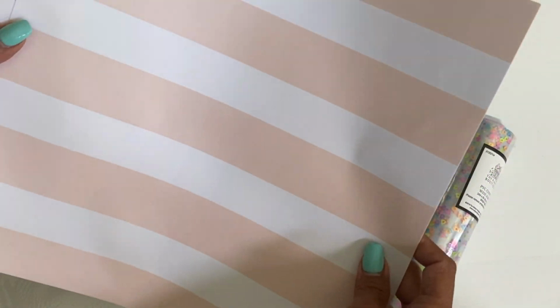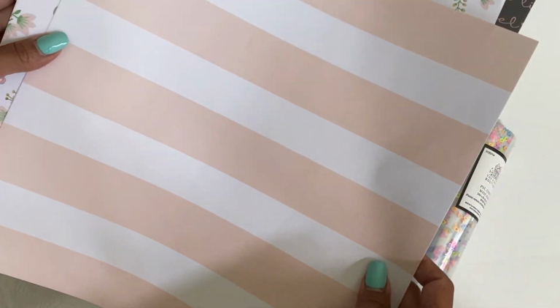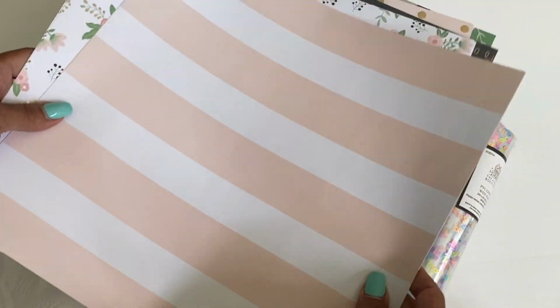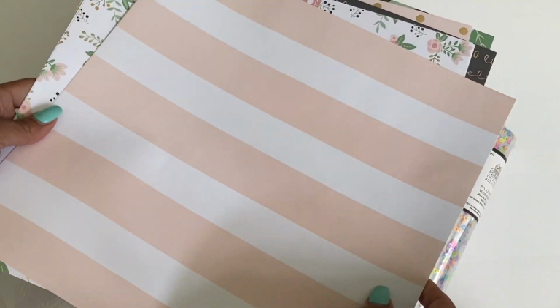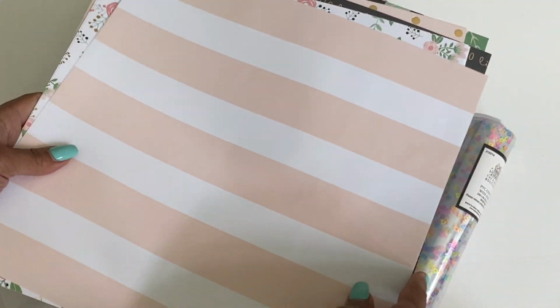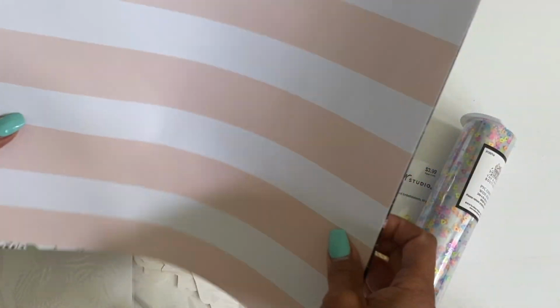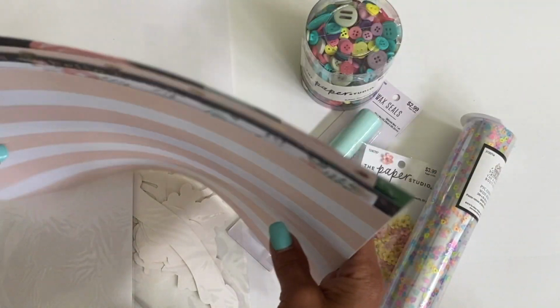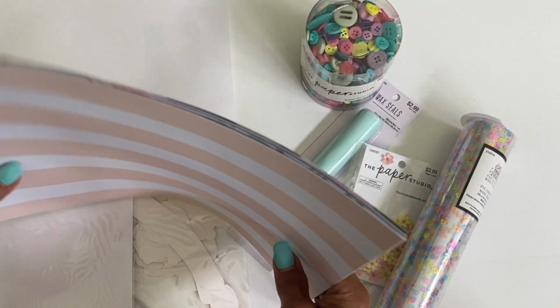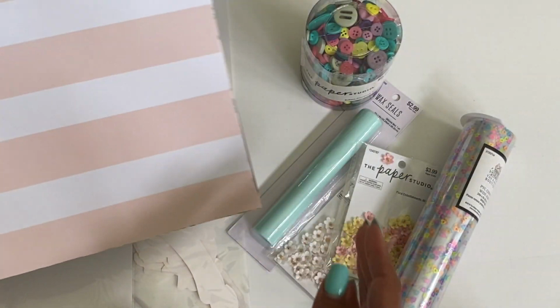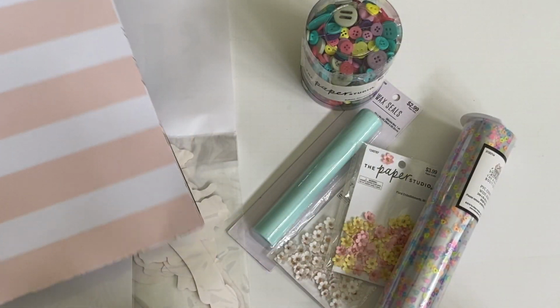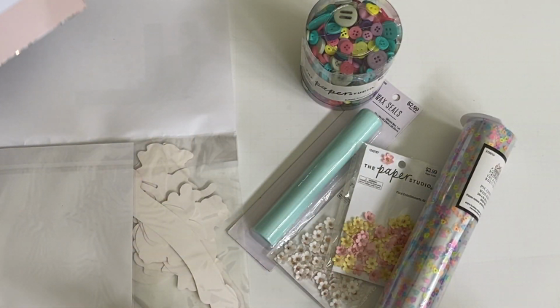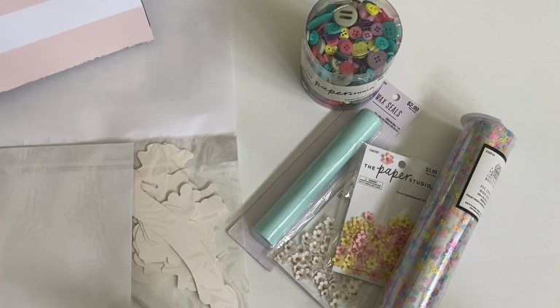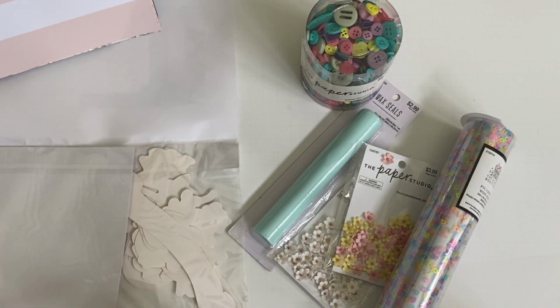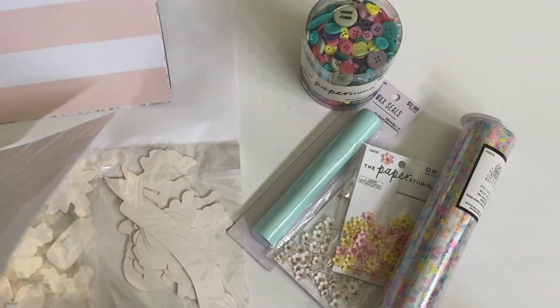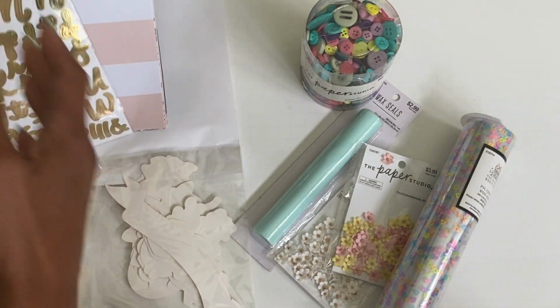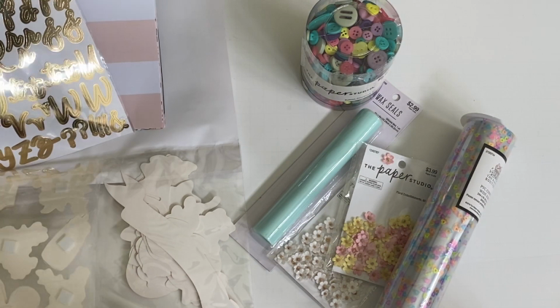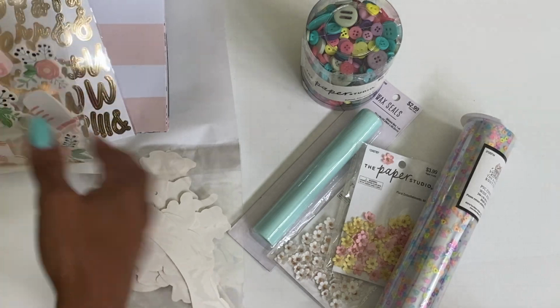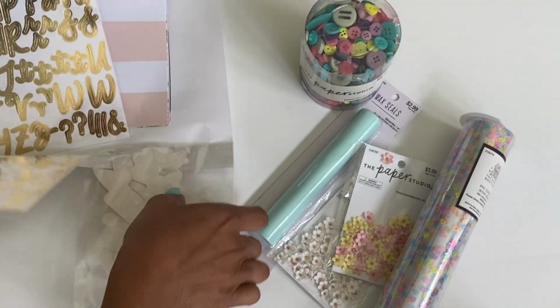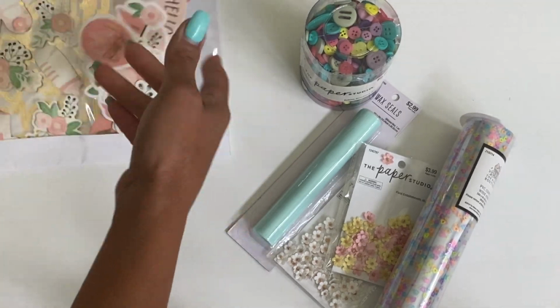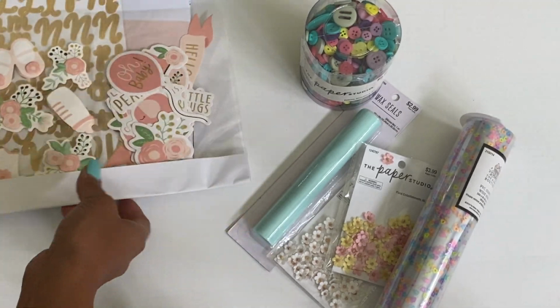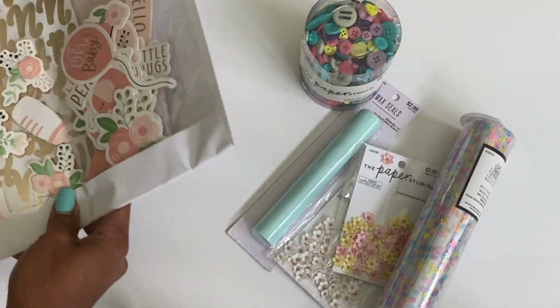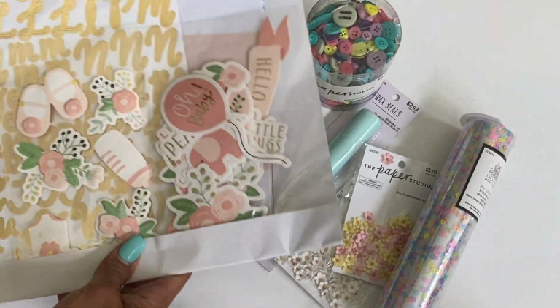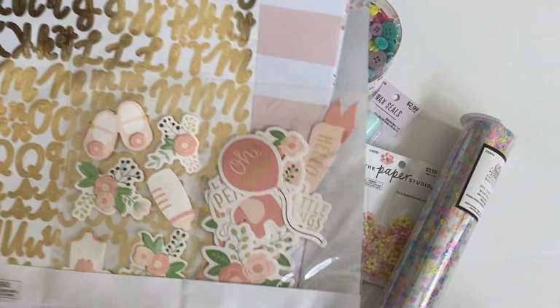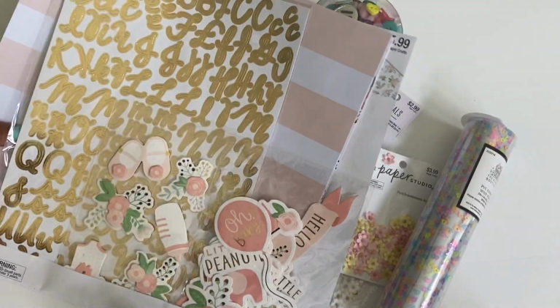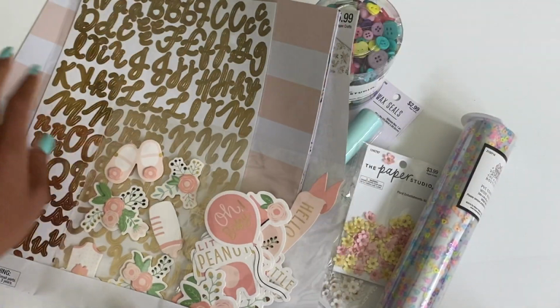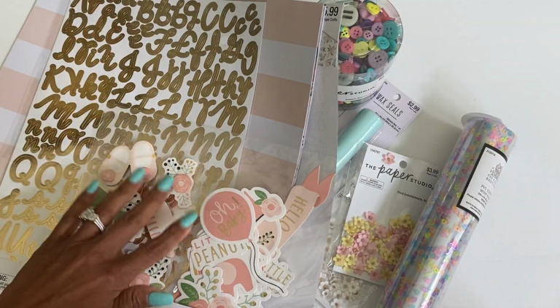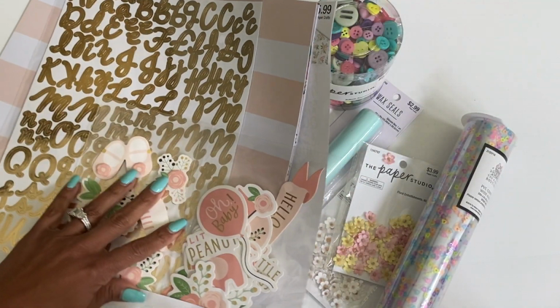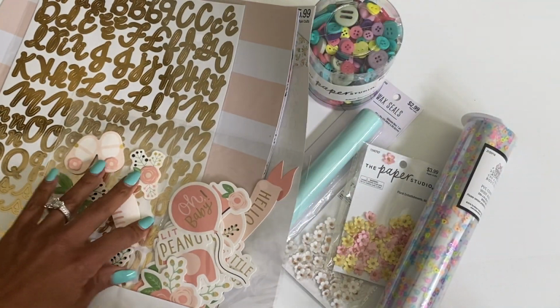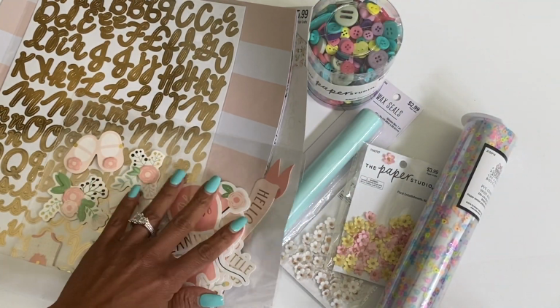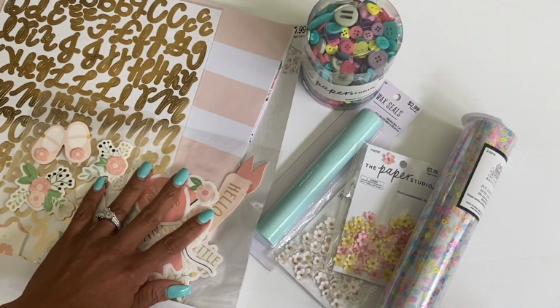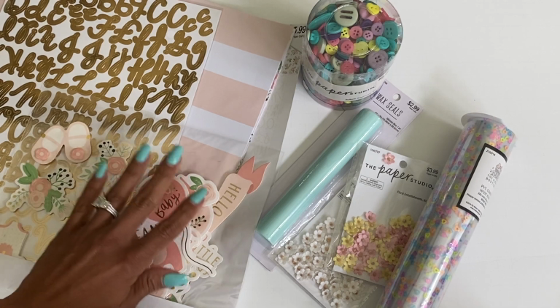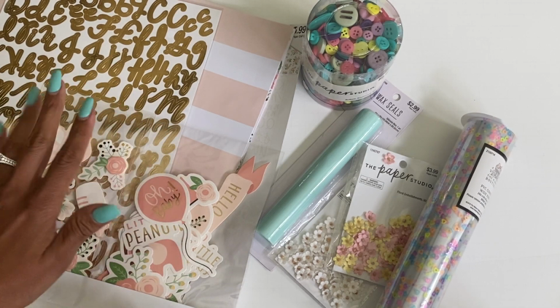It's a really fun paper collection and a little kit to have, and for only three bucks I mean you can't beat the price. So I did want to come on and share that with you guys if you hadn't seen that.